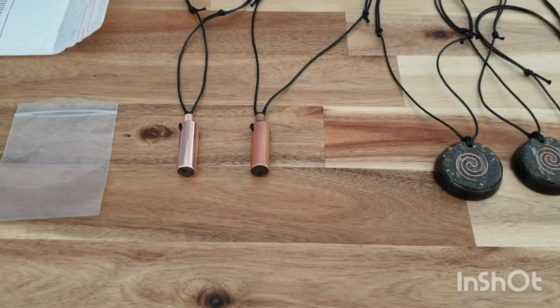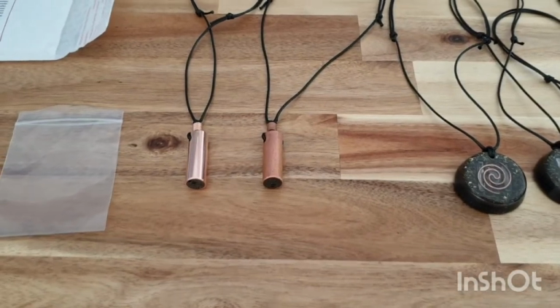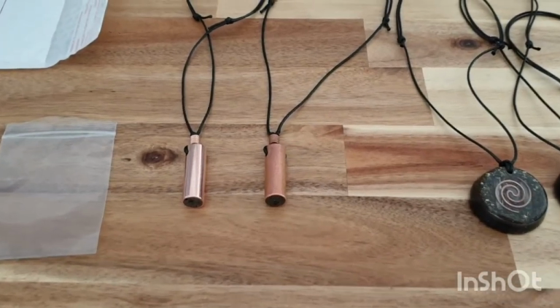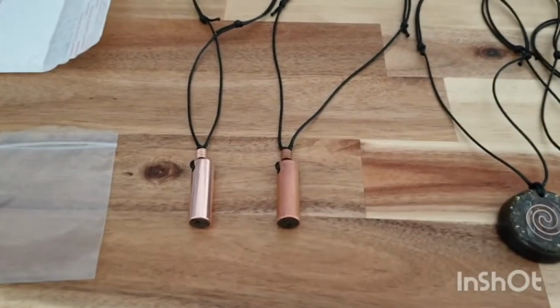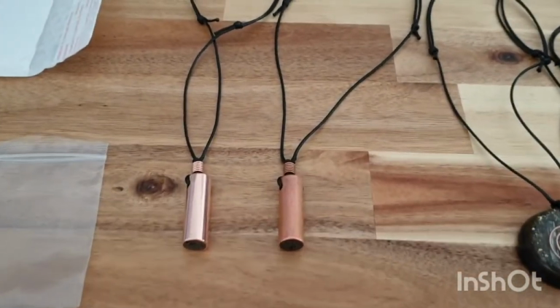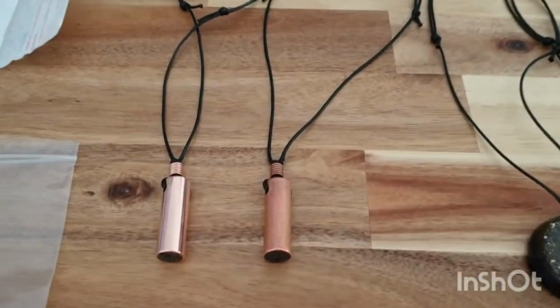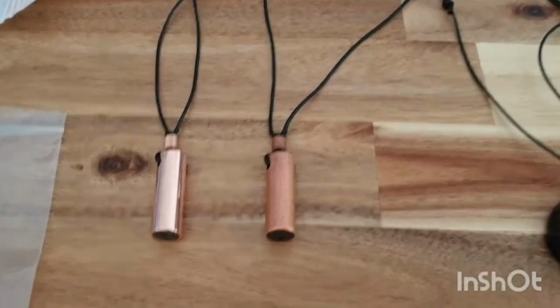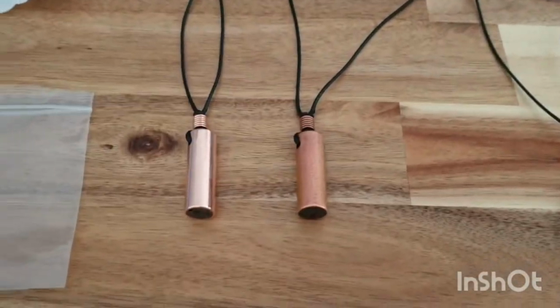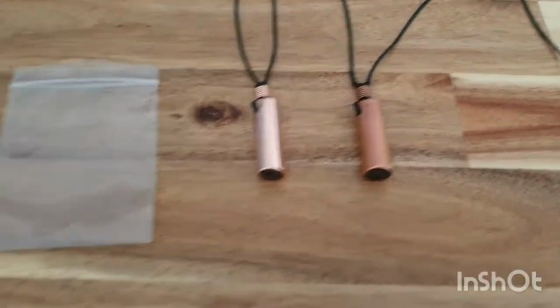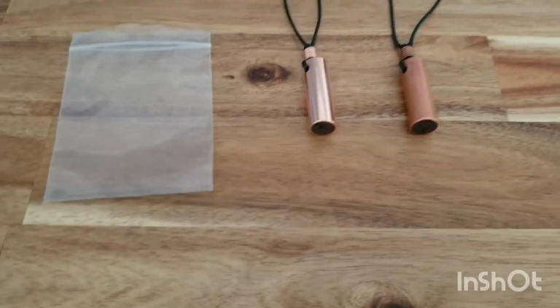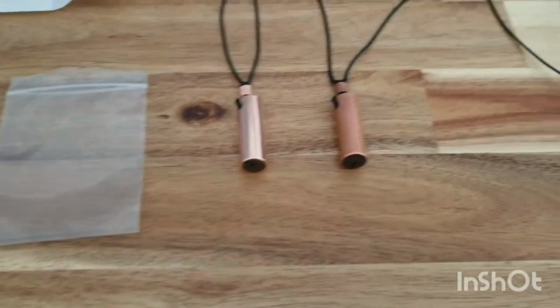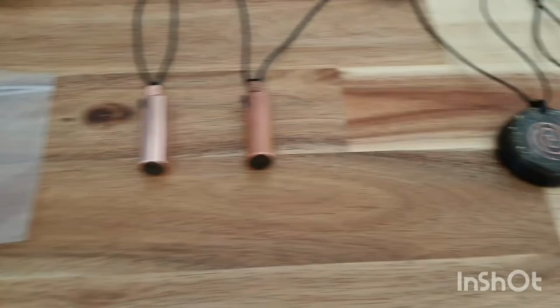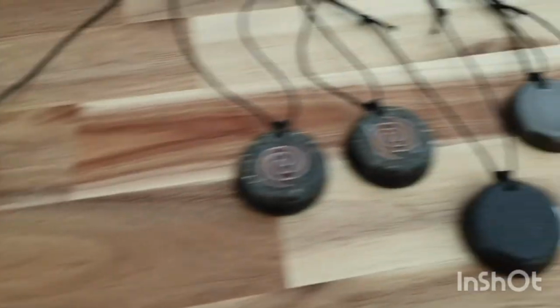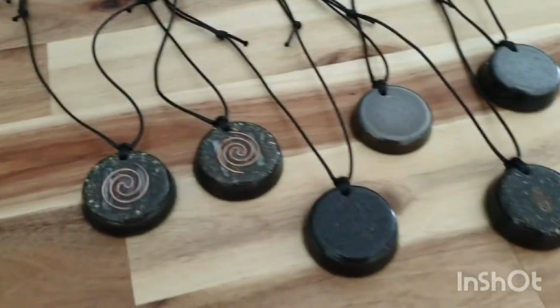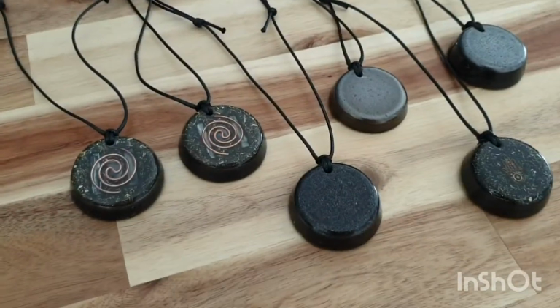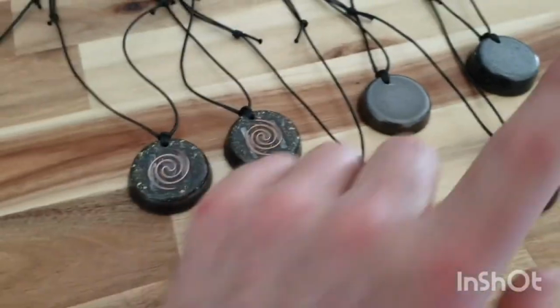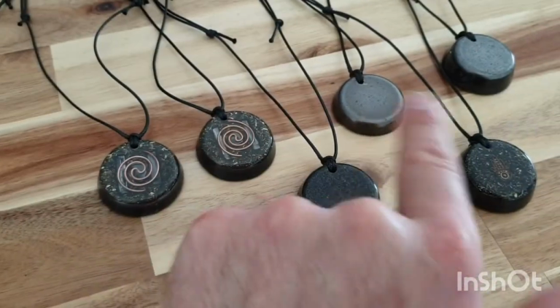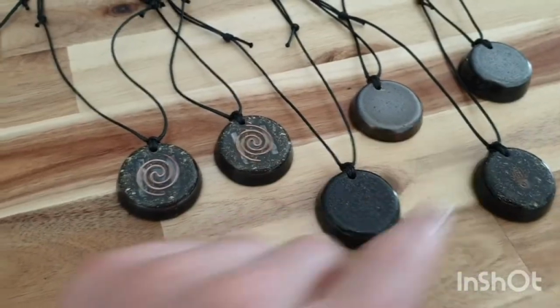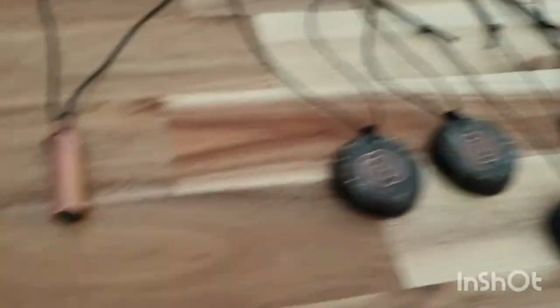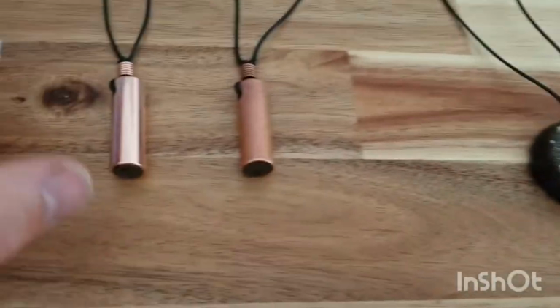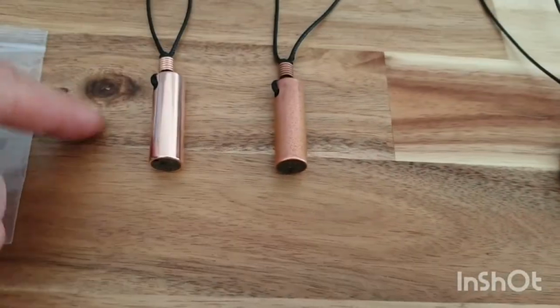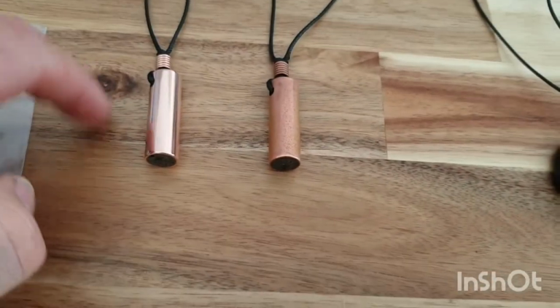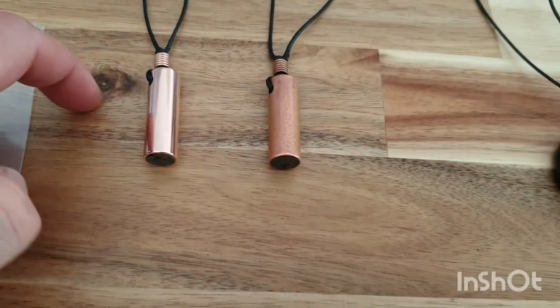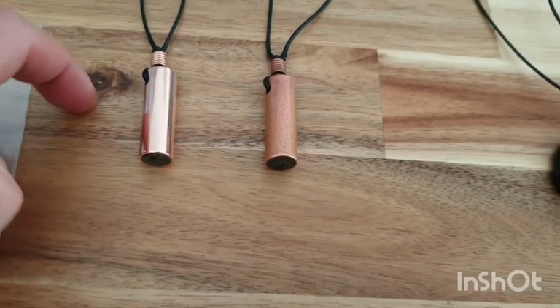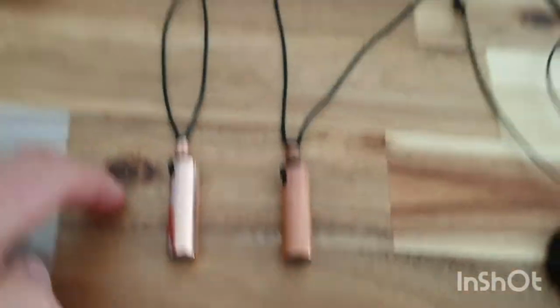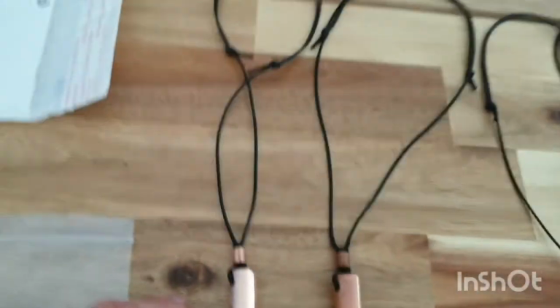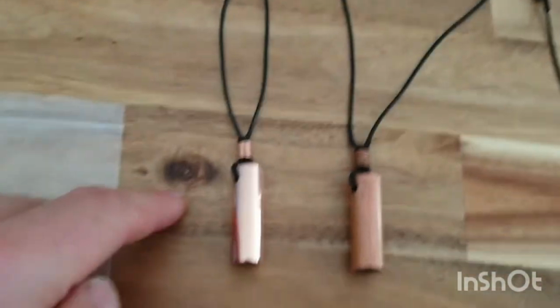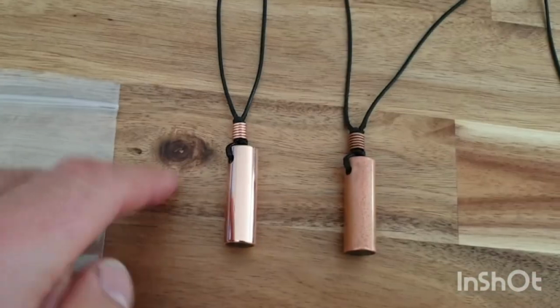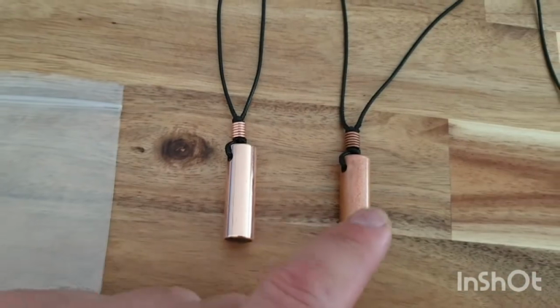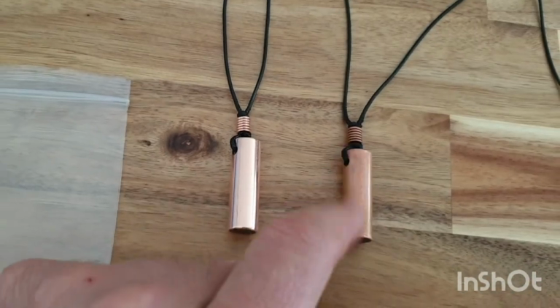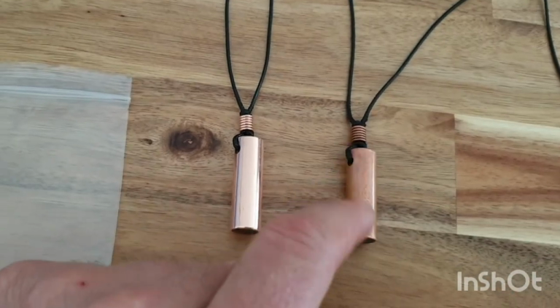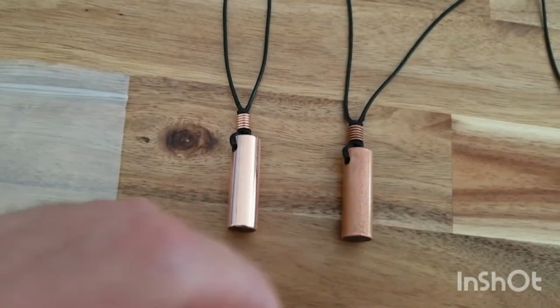Guys, welcome back to the channel. S here from SNA's Organite Creations. So what this video is going to be about, well, I'm going to talk about these, but it's basically about how to clean your copper.